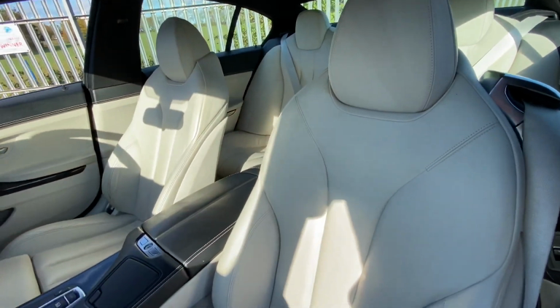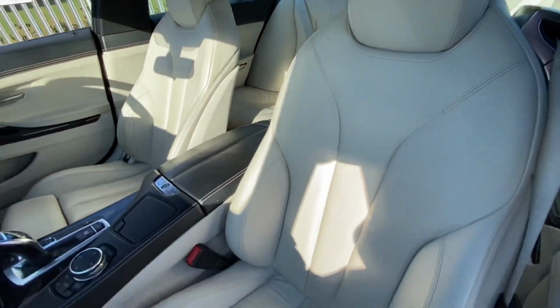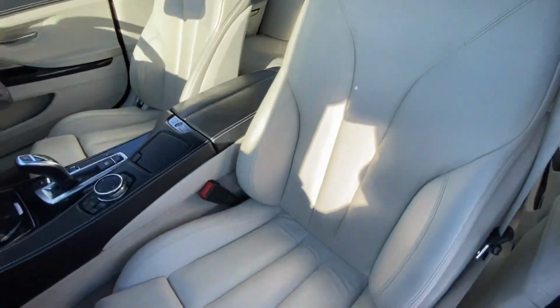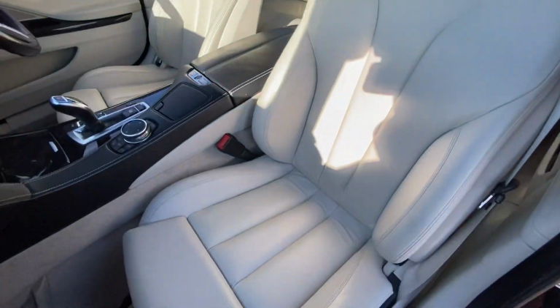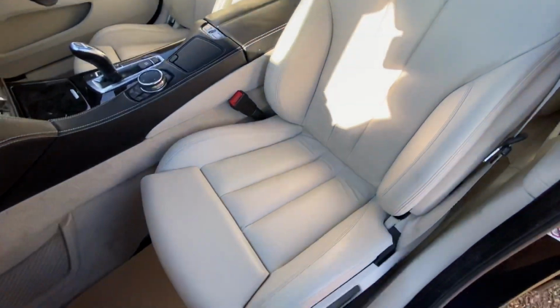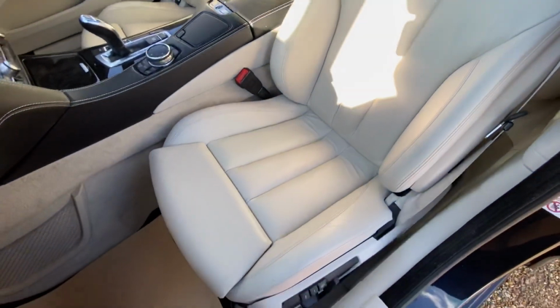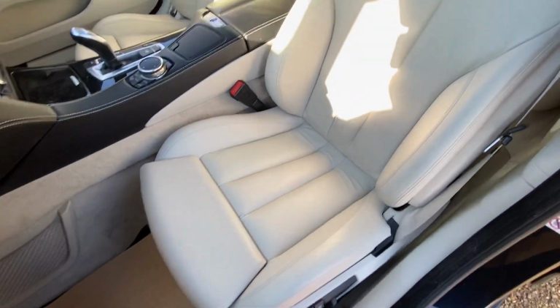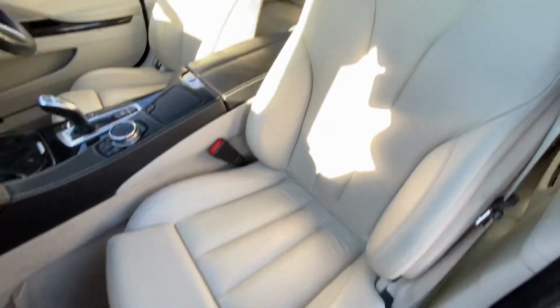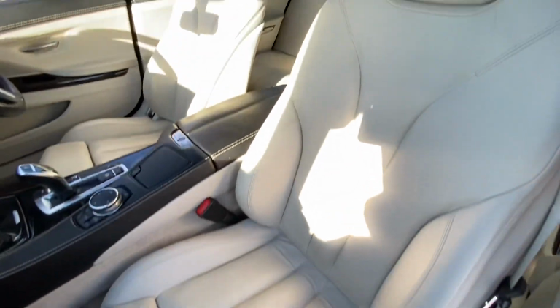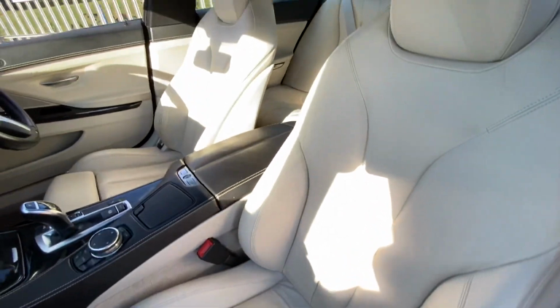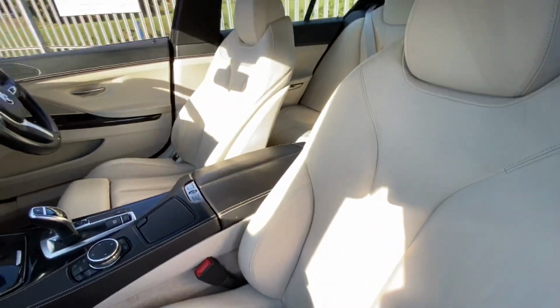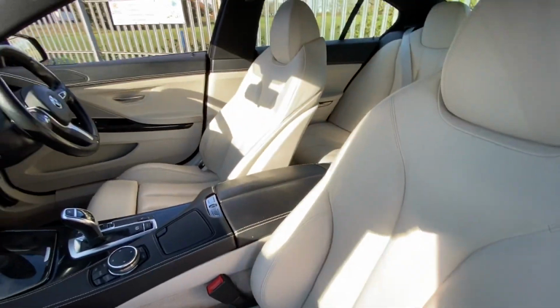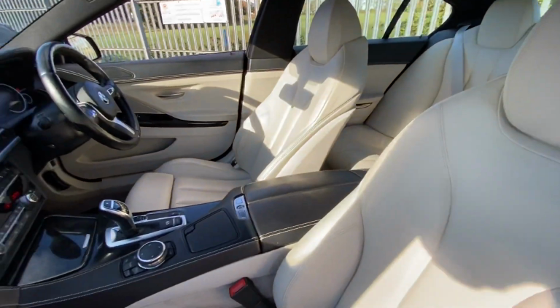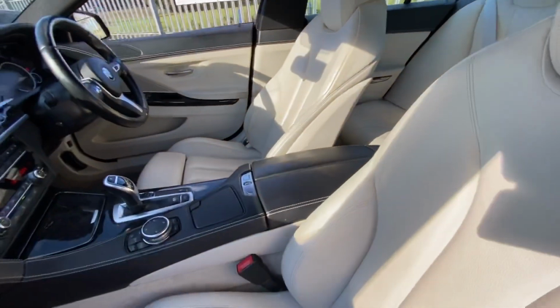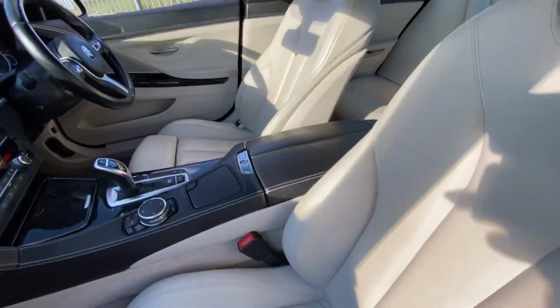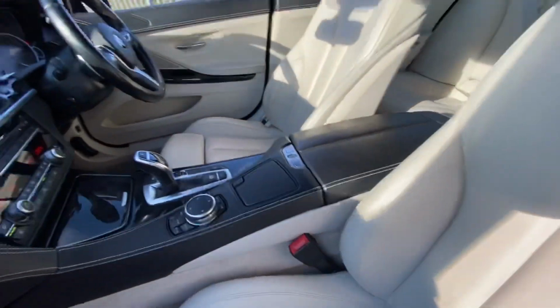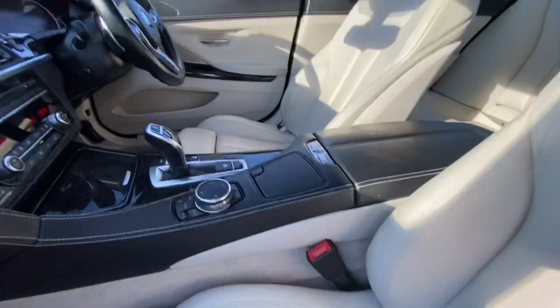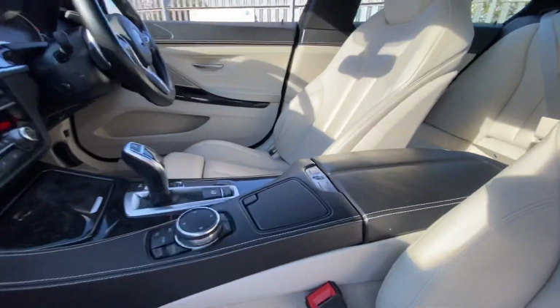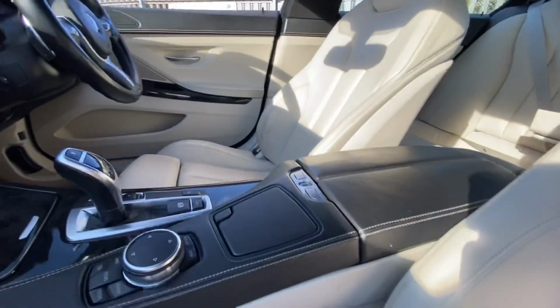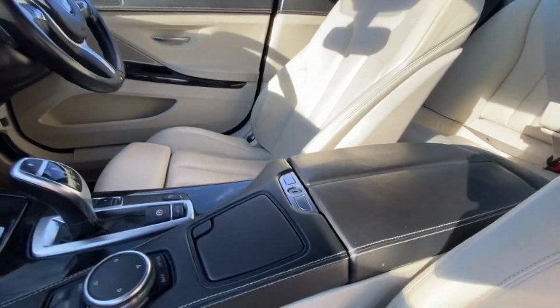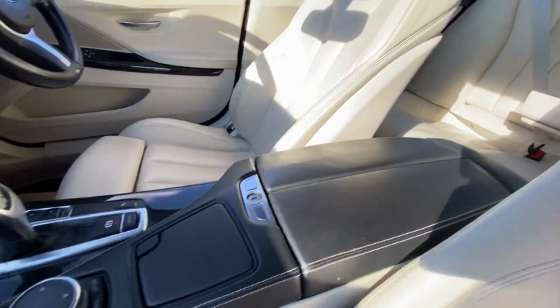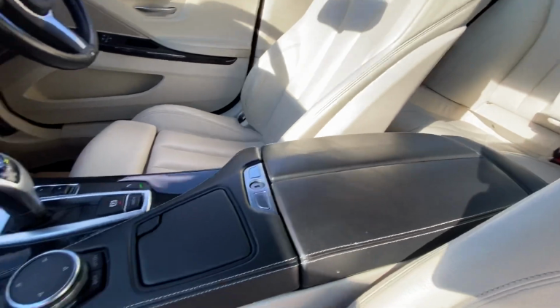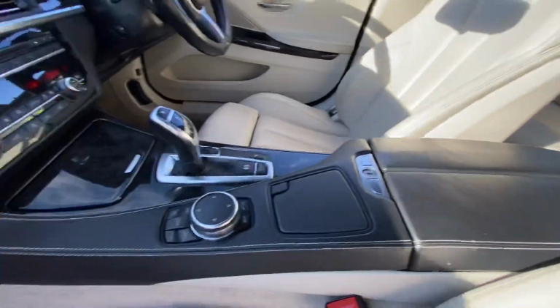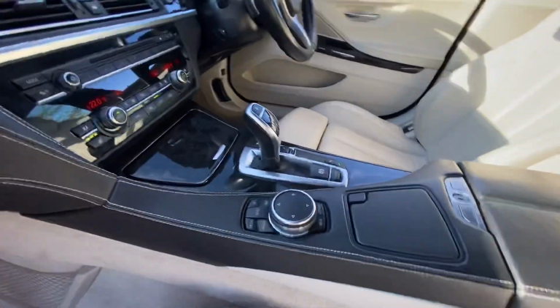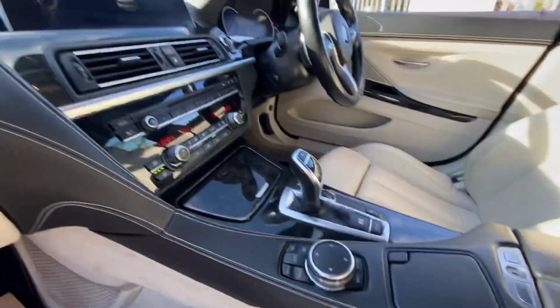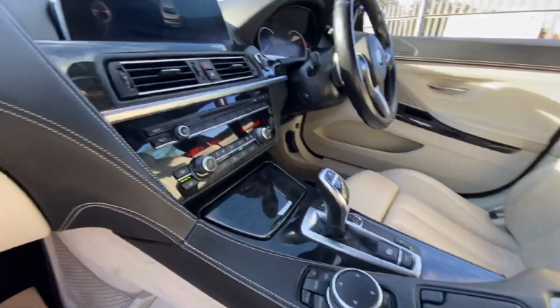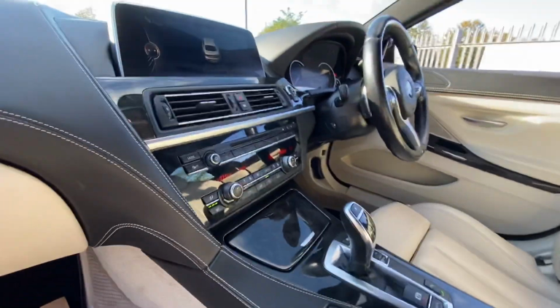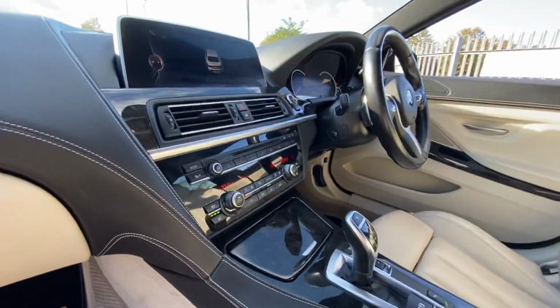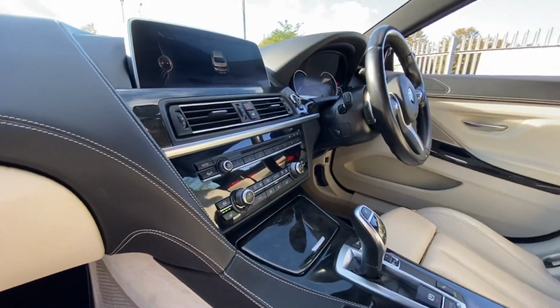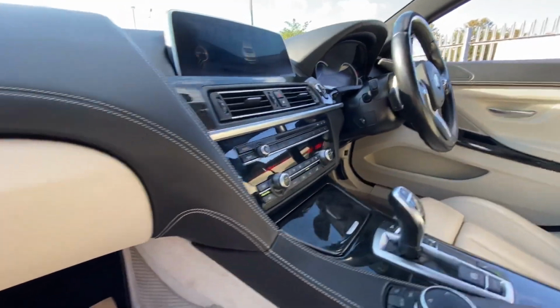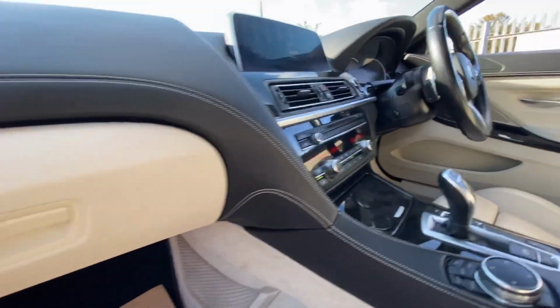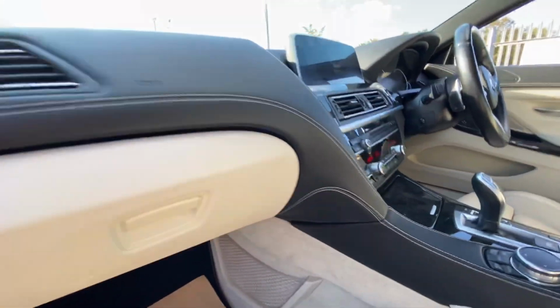As you can see, we have full cream leather interior. The seats are overall in very good condition, along with the armrest here, the center console, and the dash is also in very good condition.